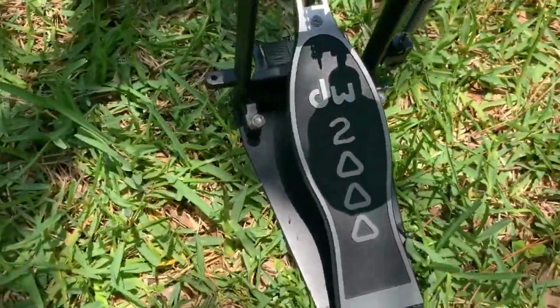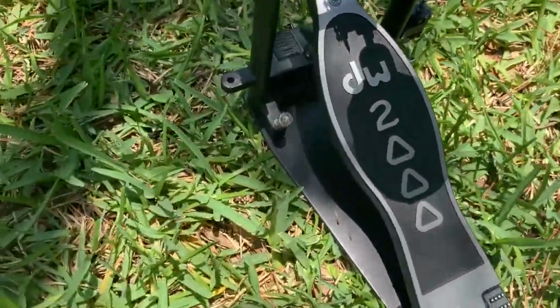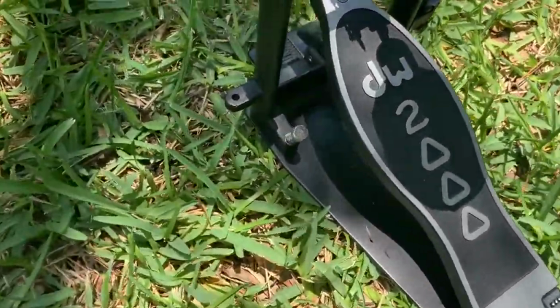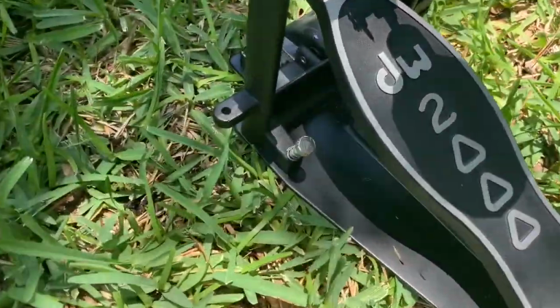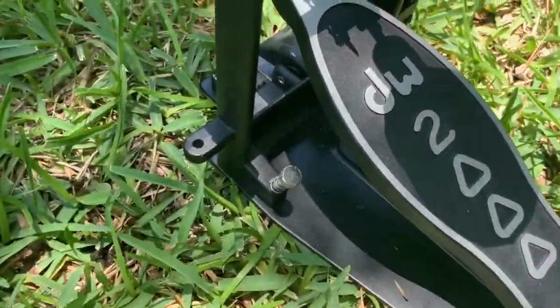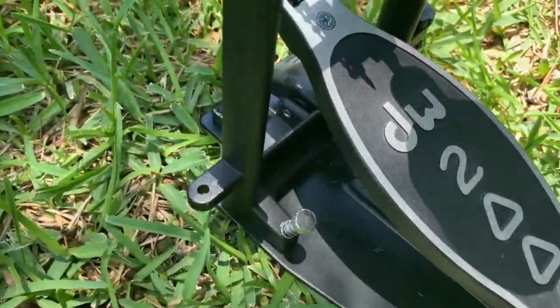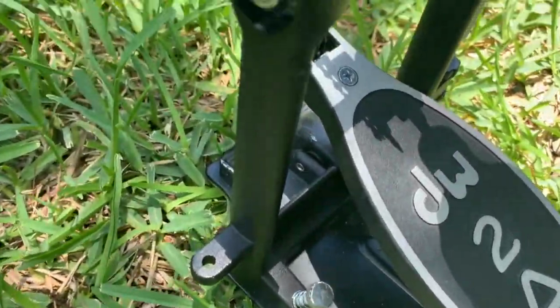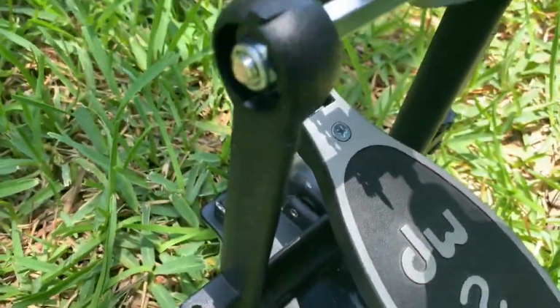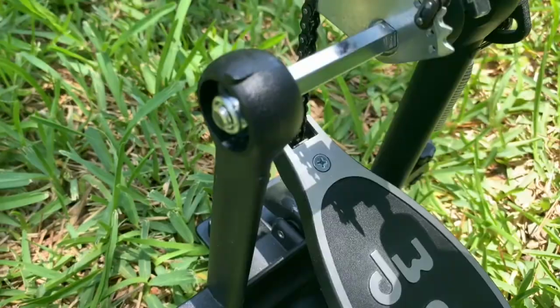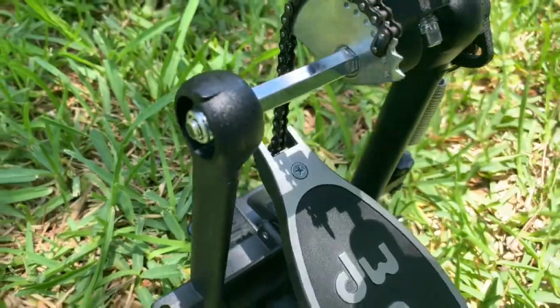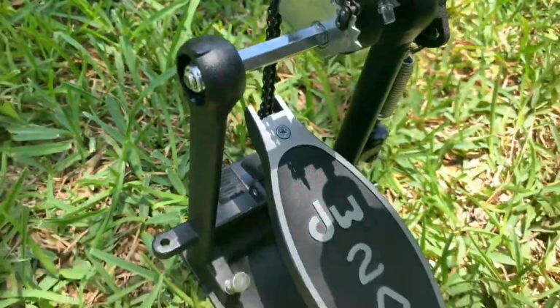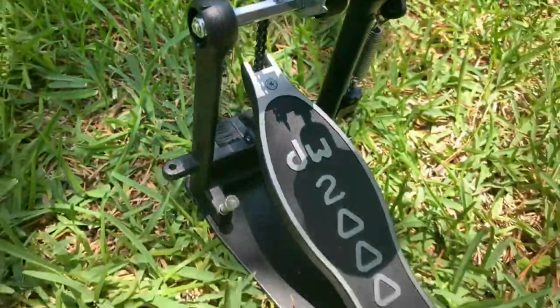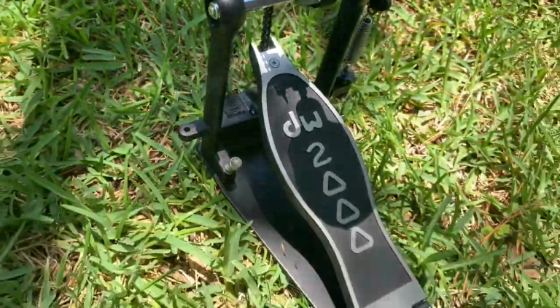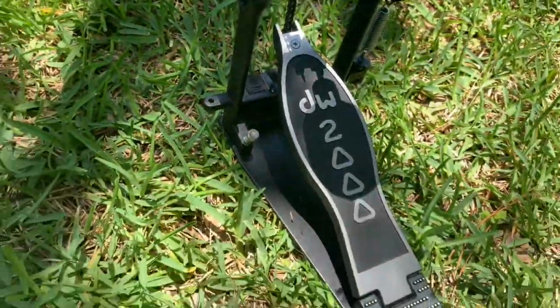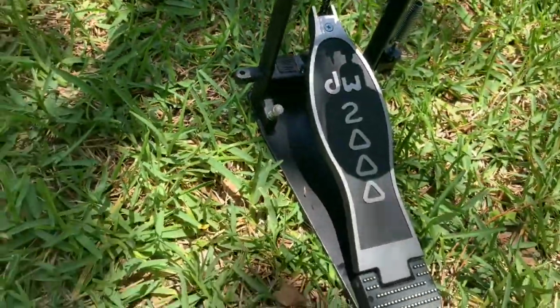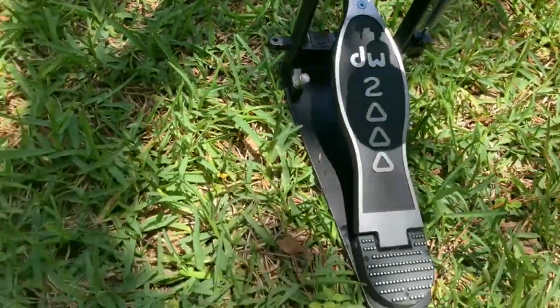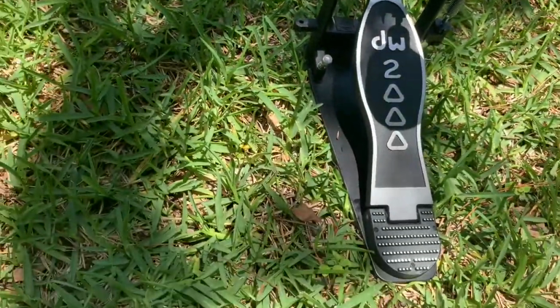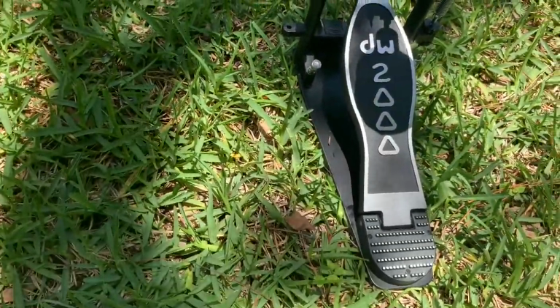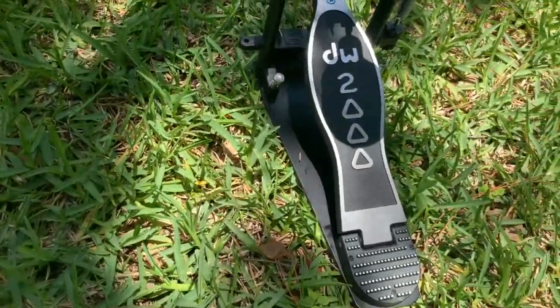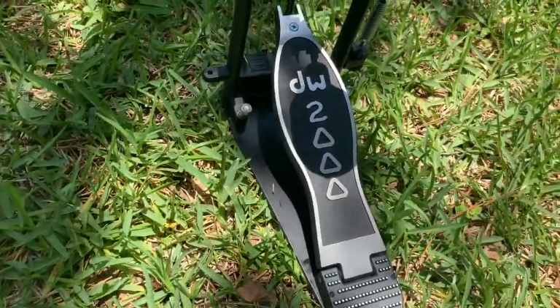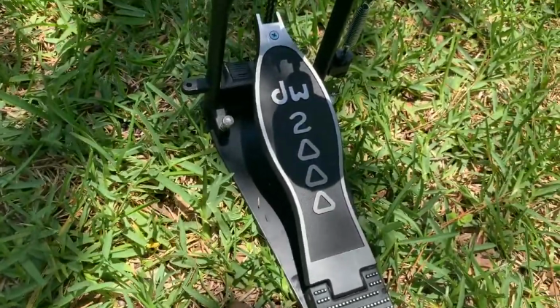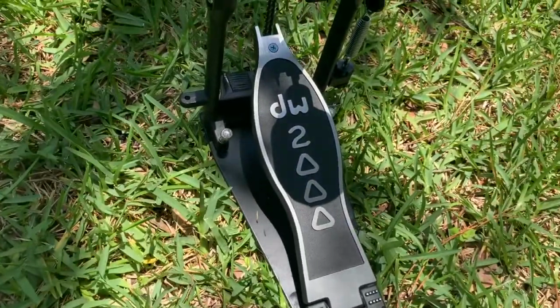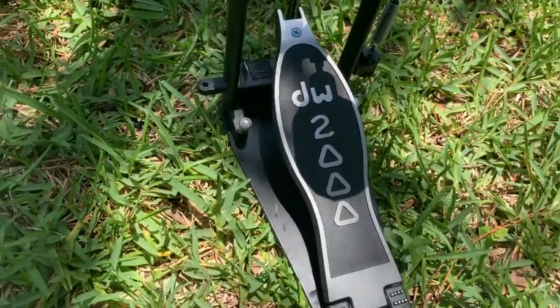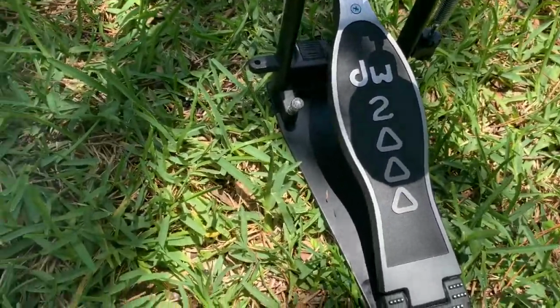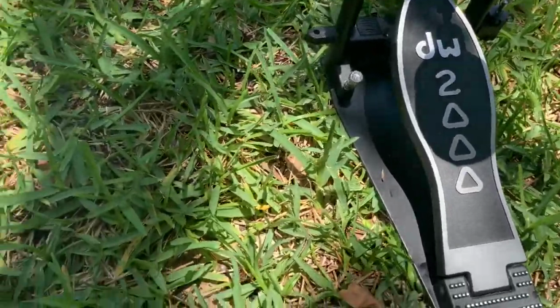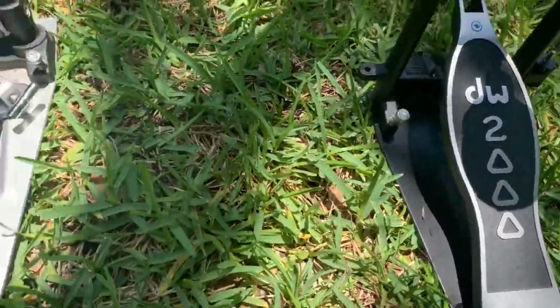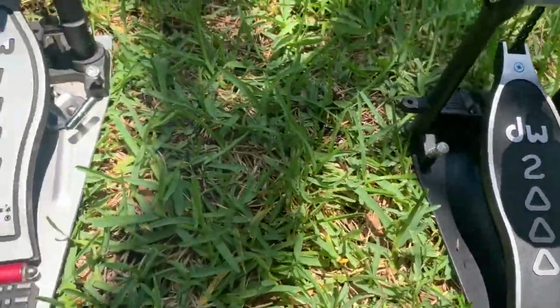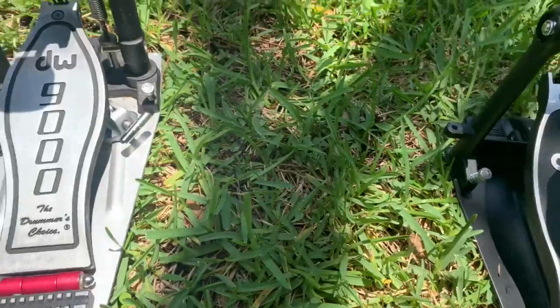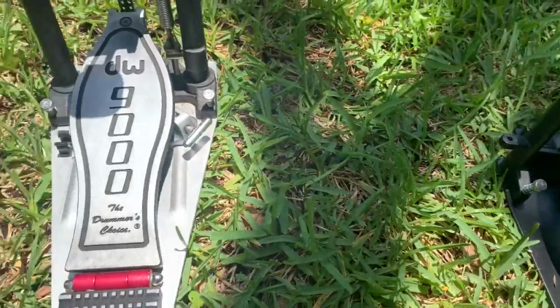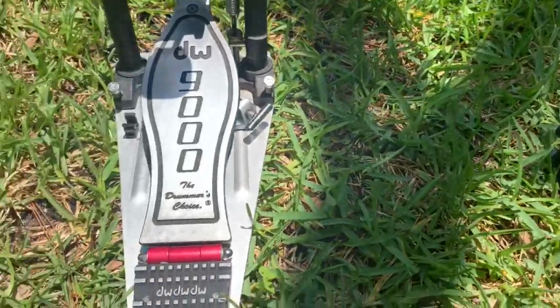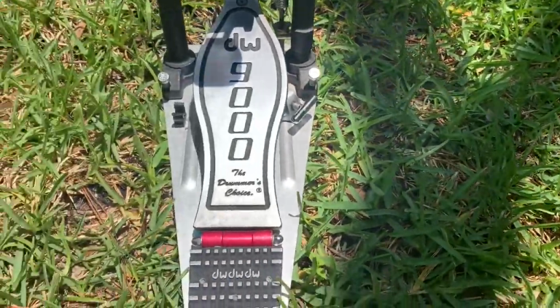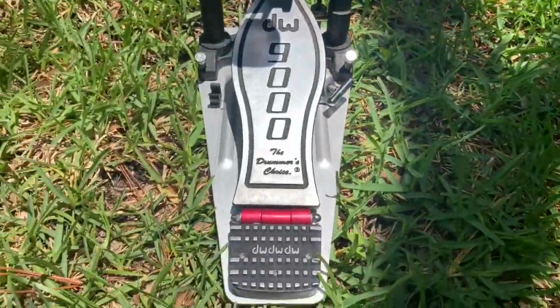There are little spikes that you can really dig into the carpet so you don't have to worry about it moving. For the price — it's like $100 — you can't beat it. And you've got the DW name behind it, so it's a great buy.